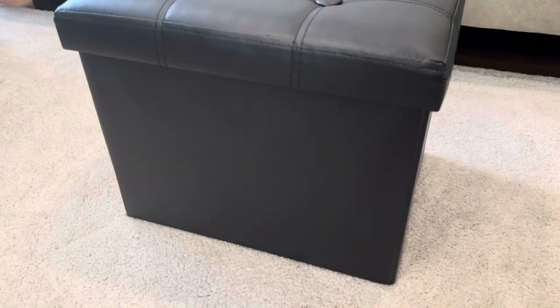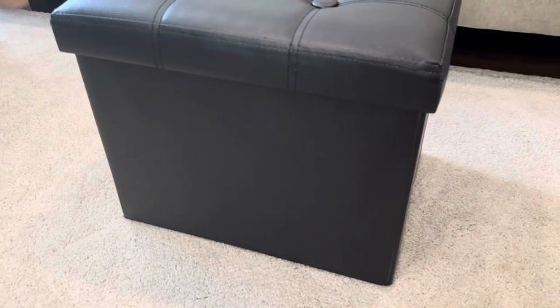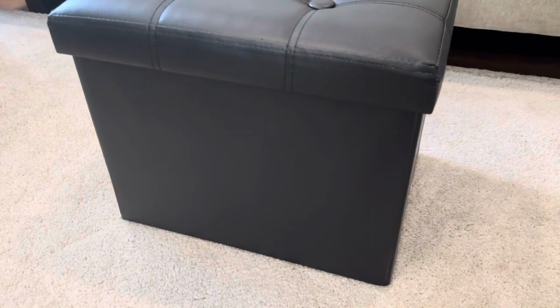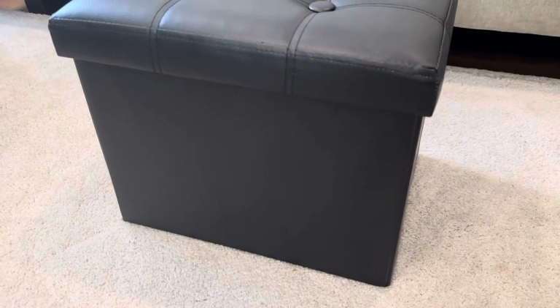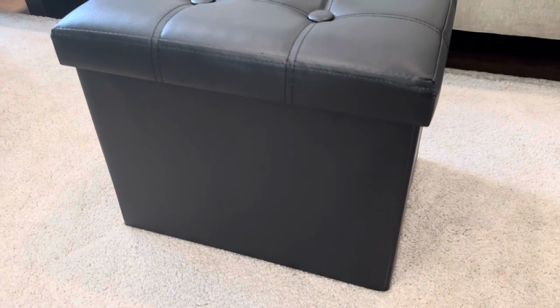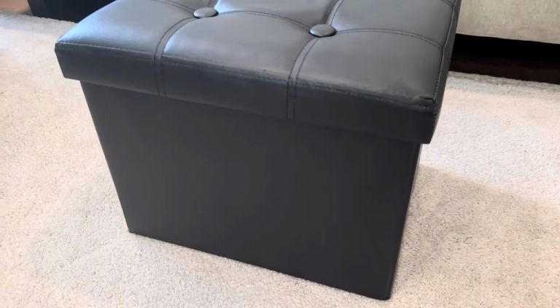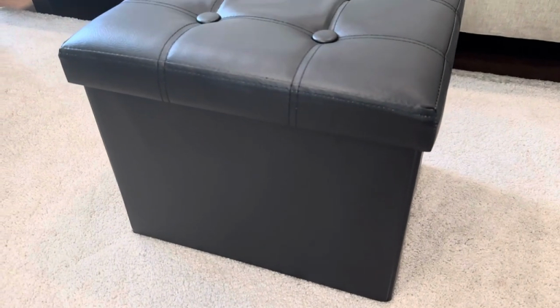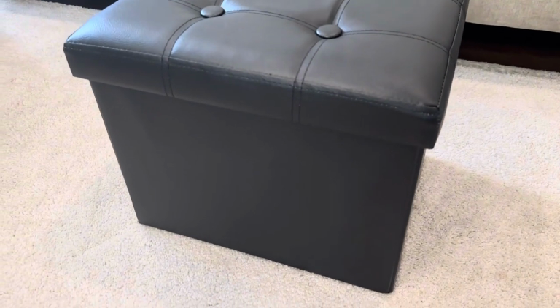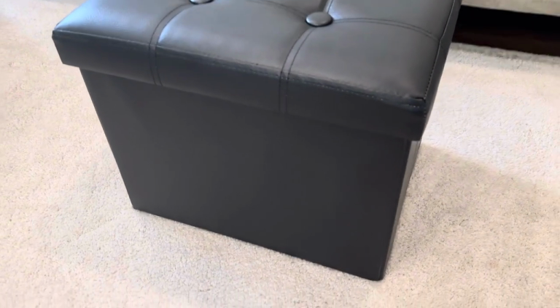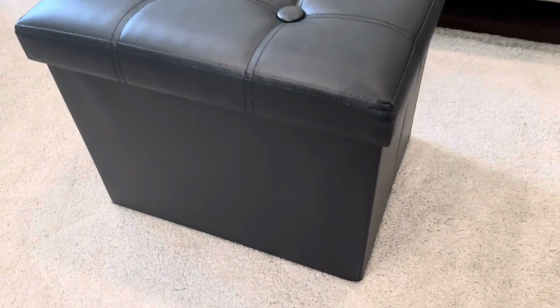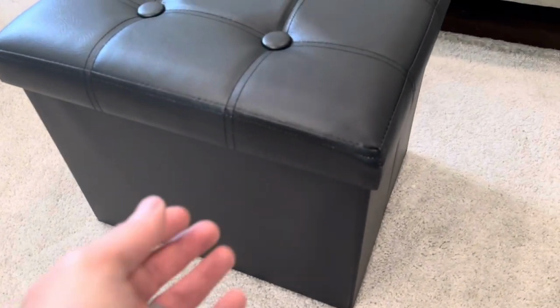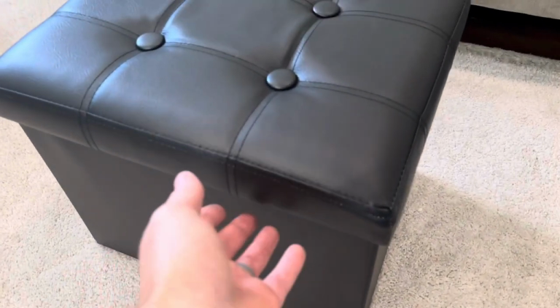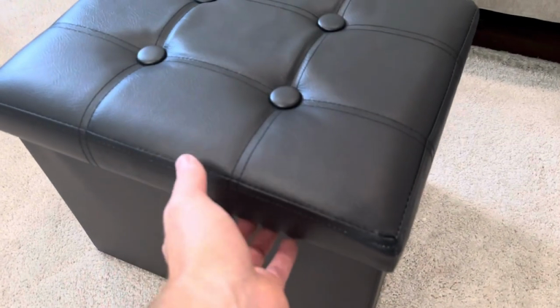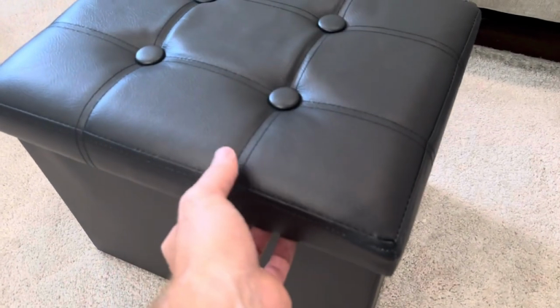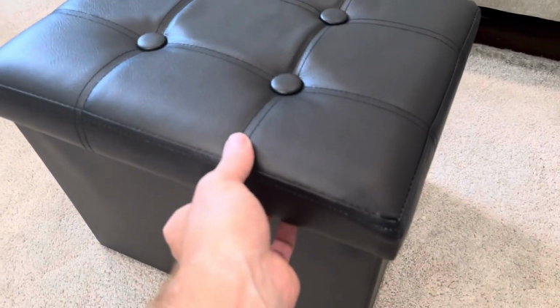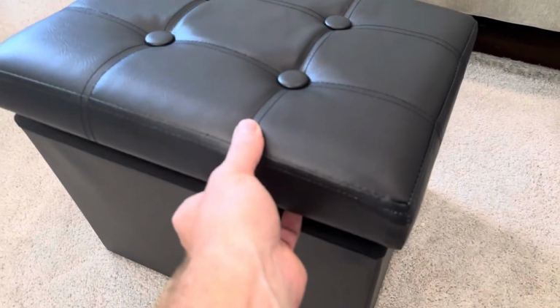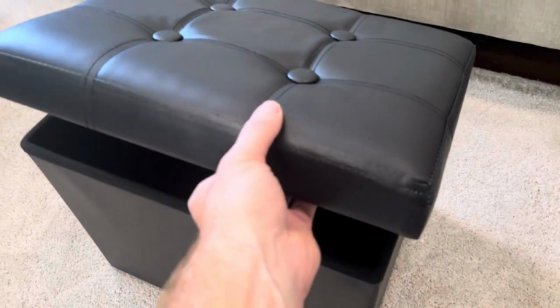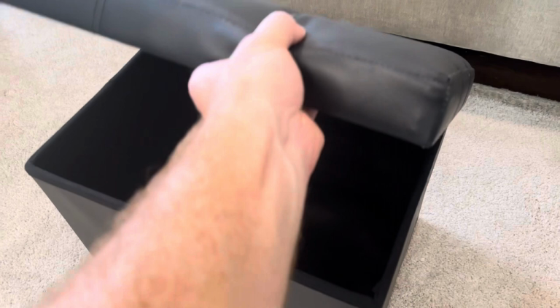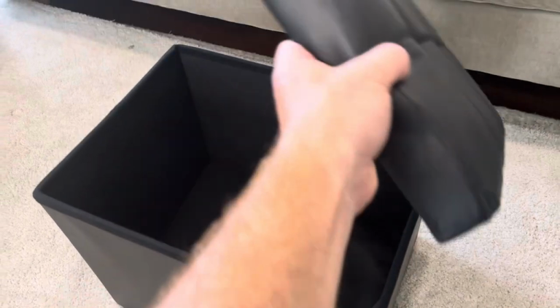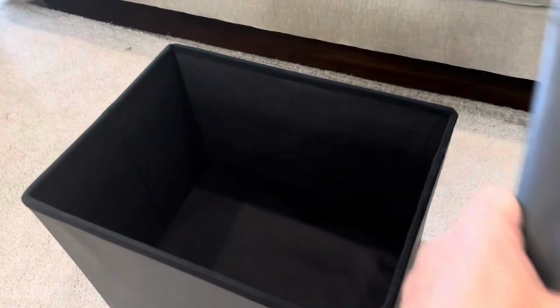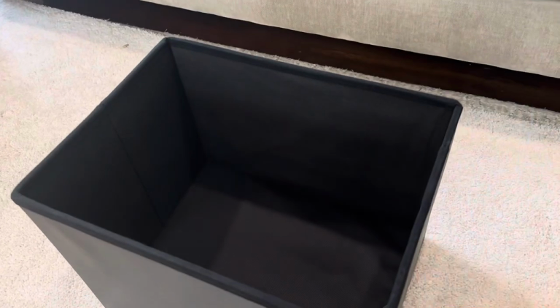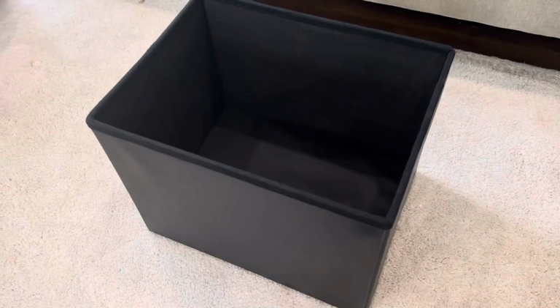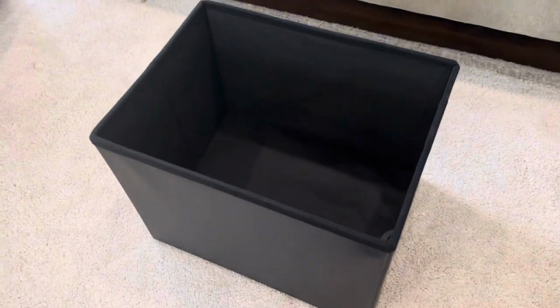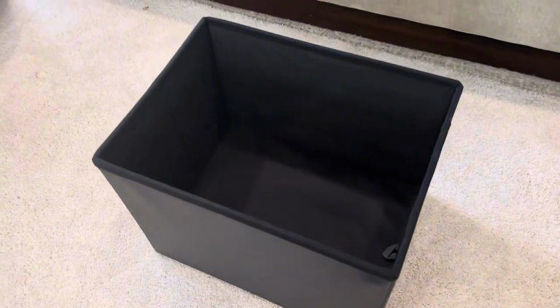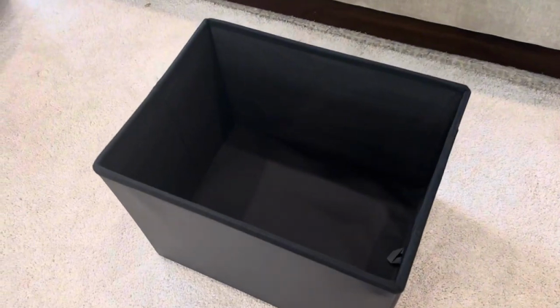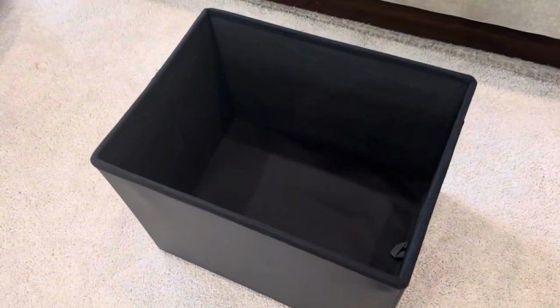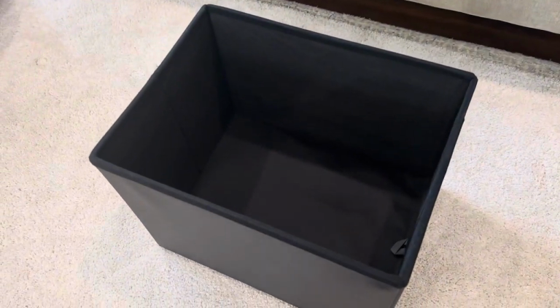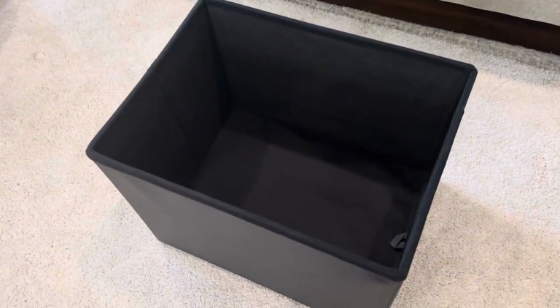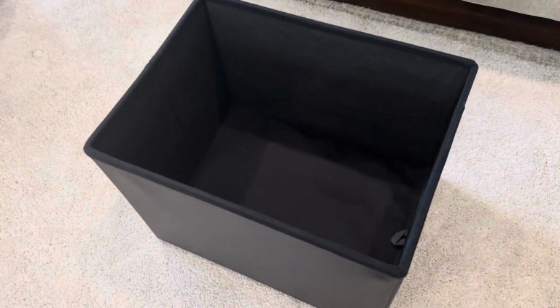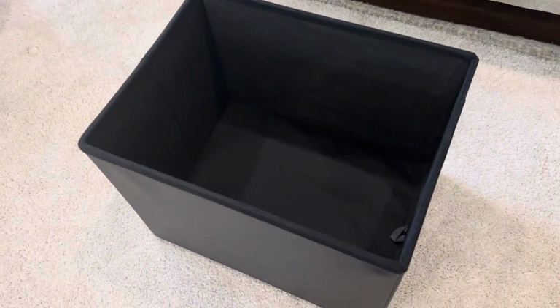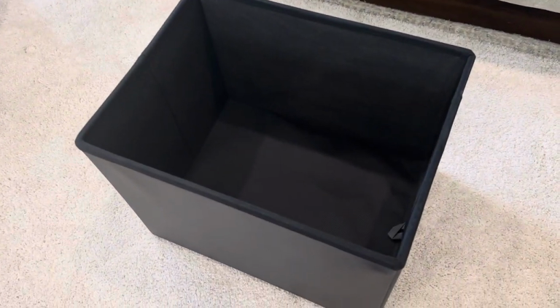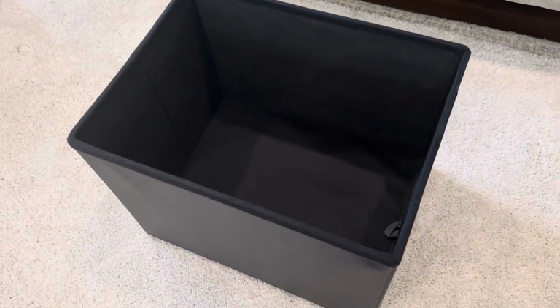The sides are of the same material, and you can open up the lid to this, and inside you have a ton of storage area.